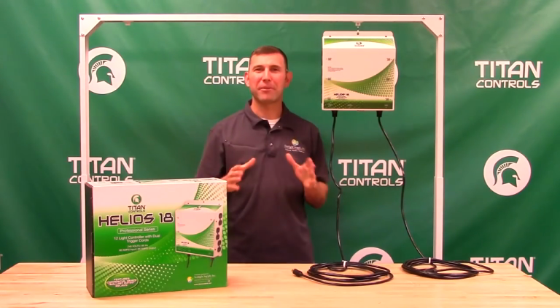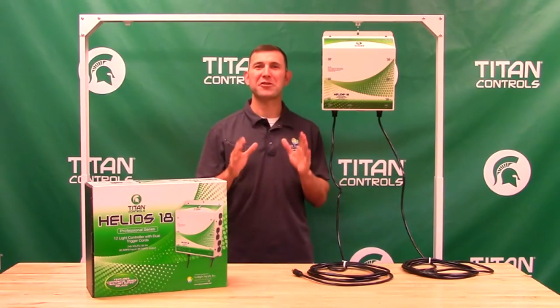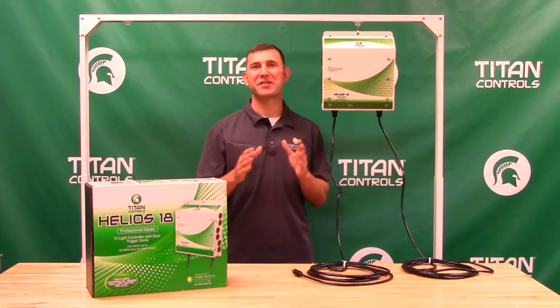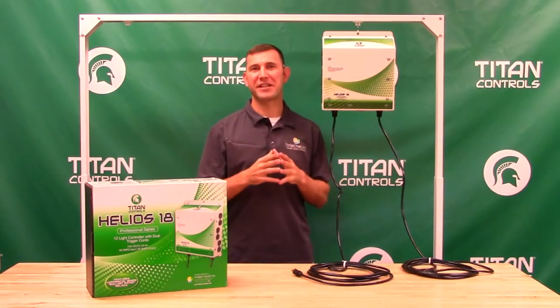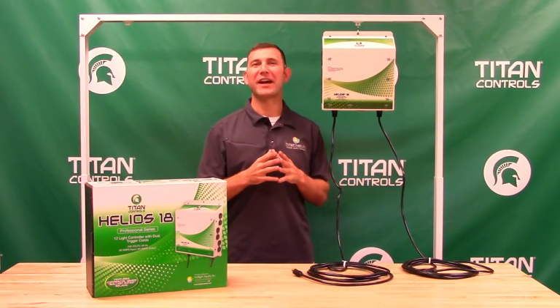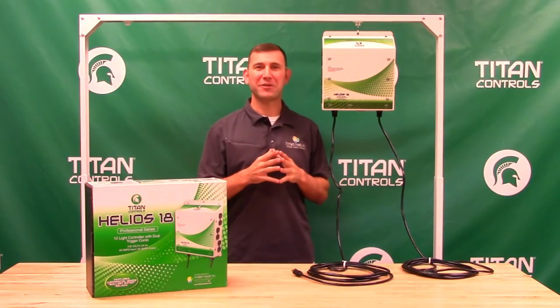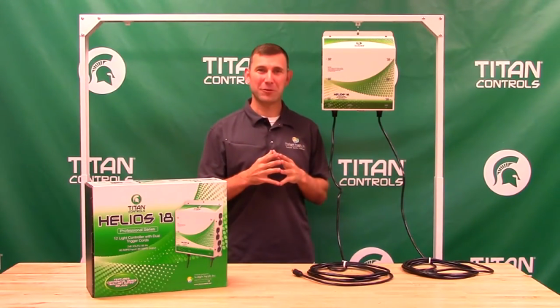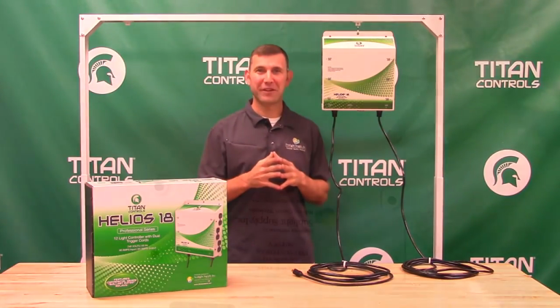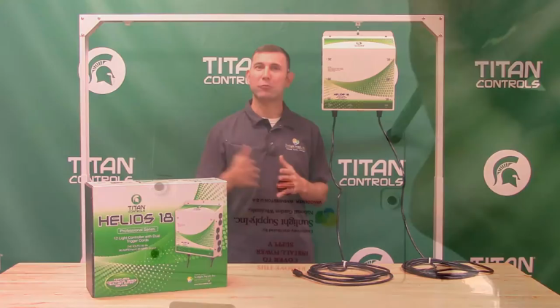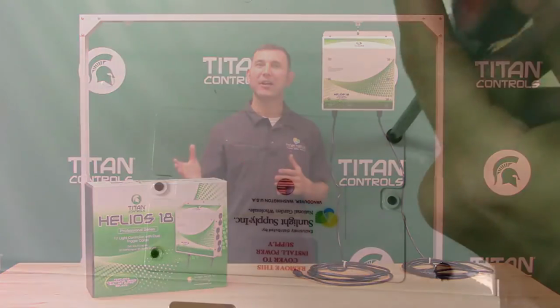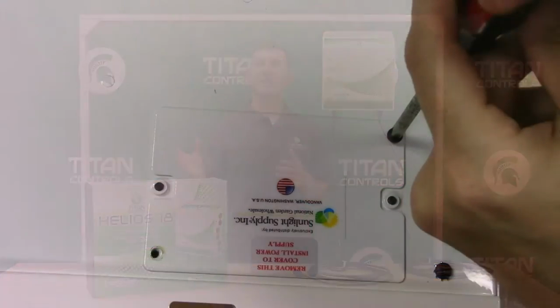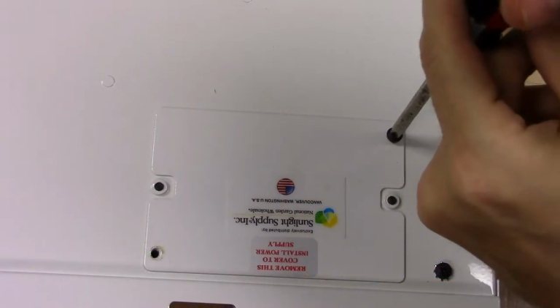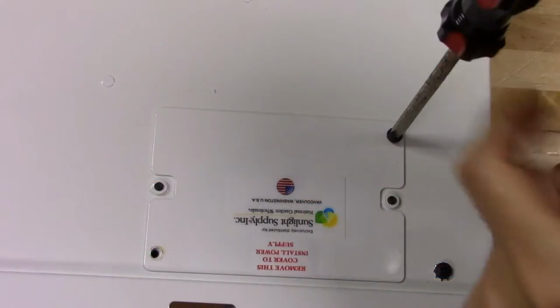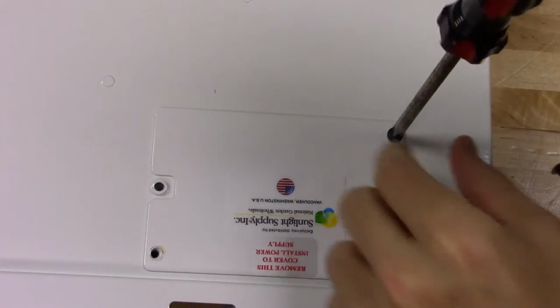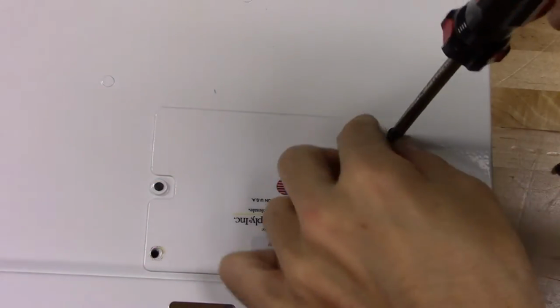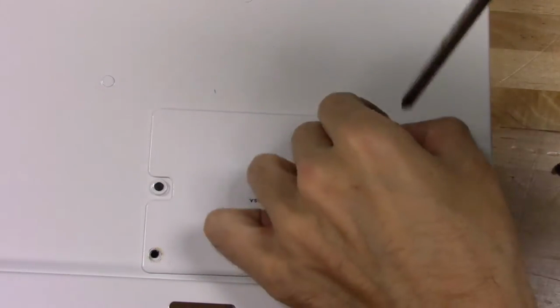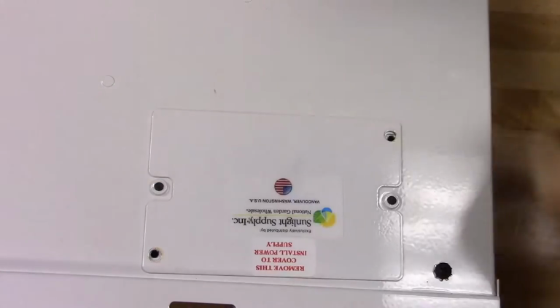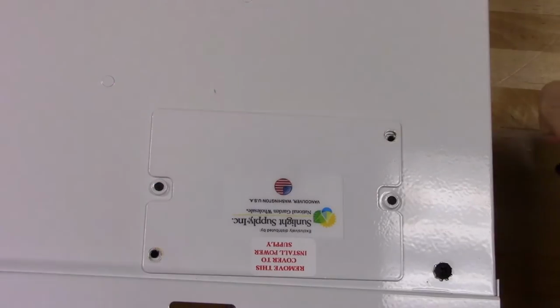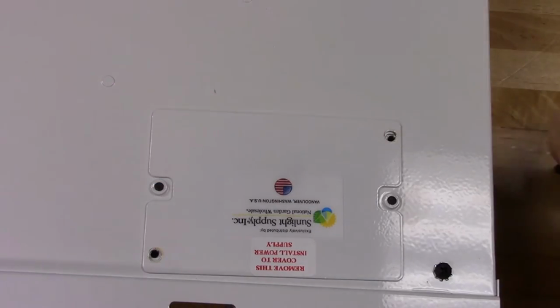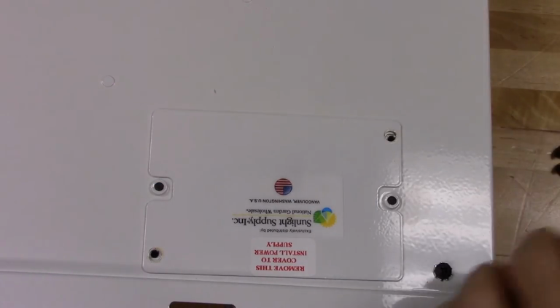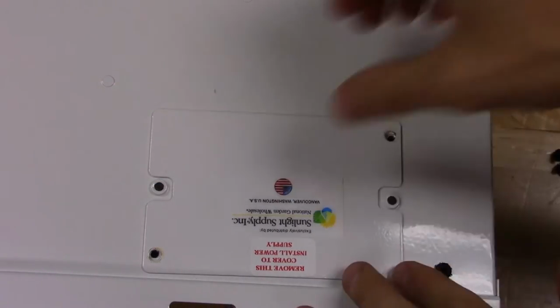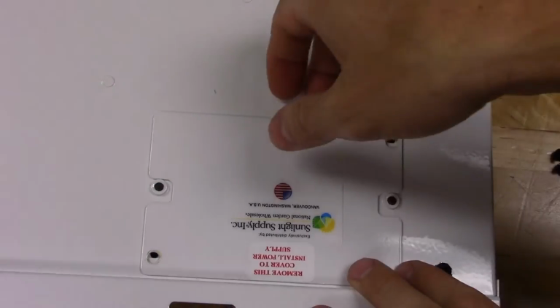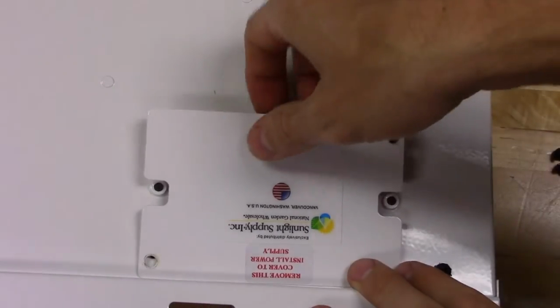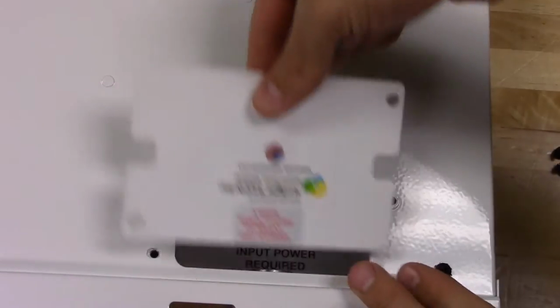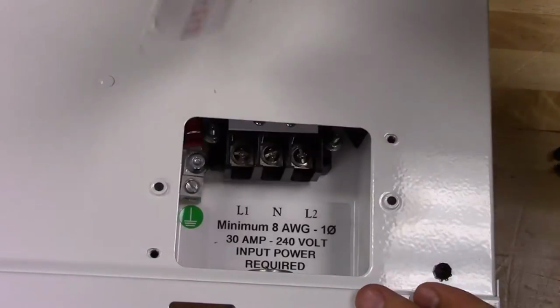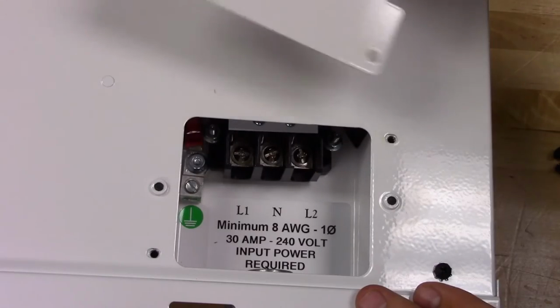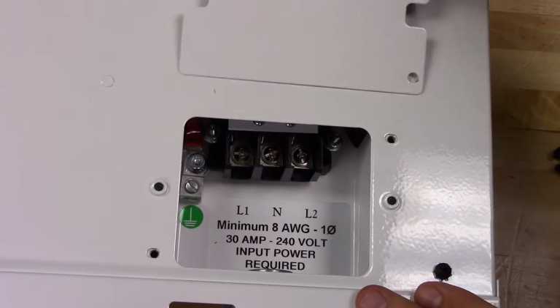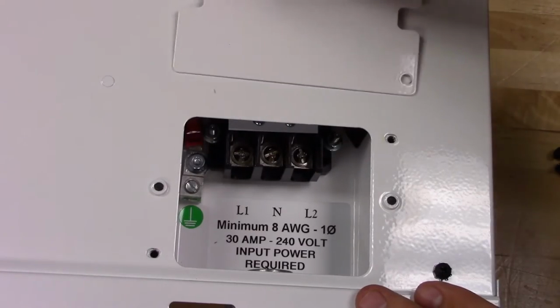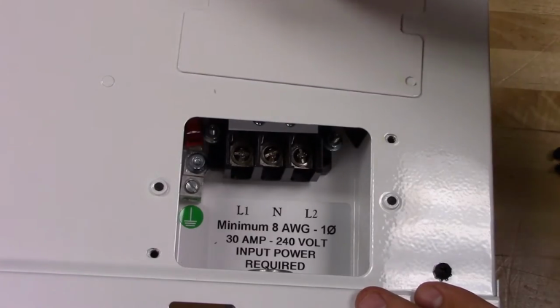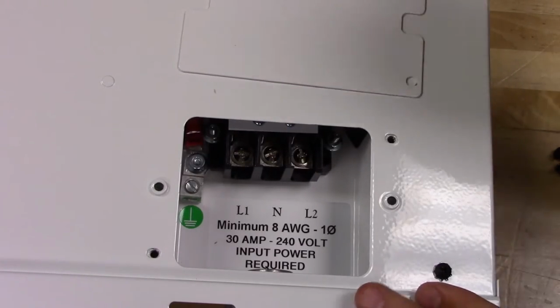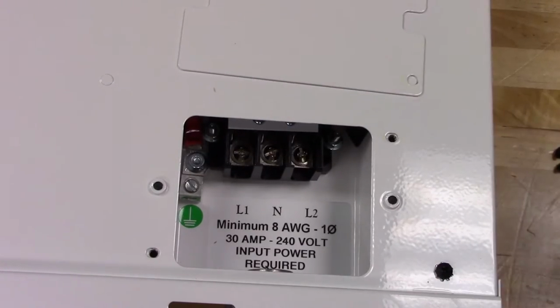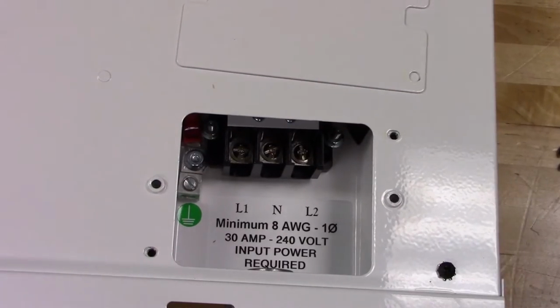Previously, our professional series lighting controllers featured a rear access panel that, when removed, allowed access to the power terminal block. This is where you'd install your incoming power.